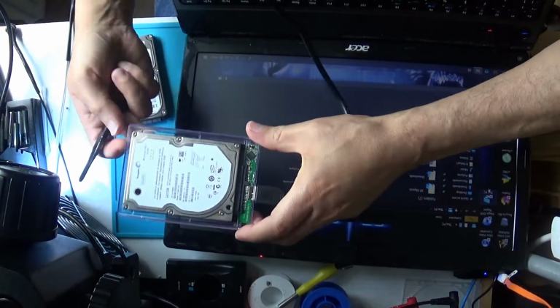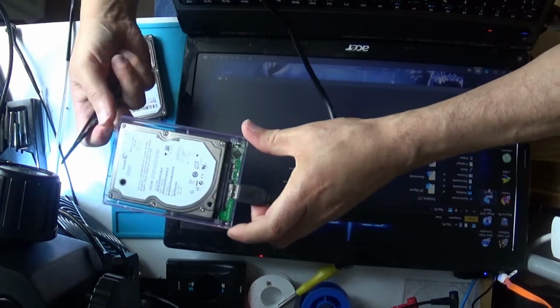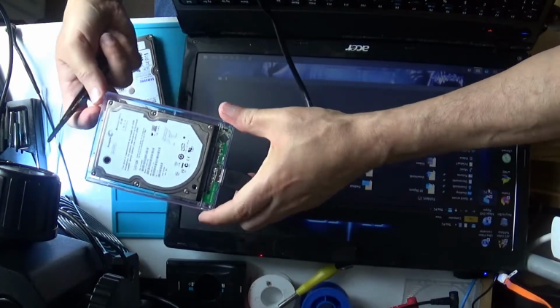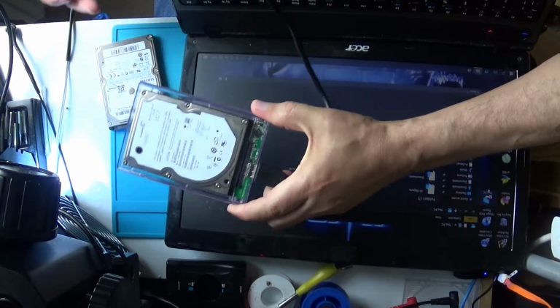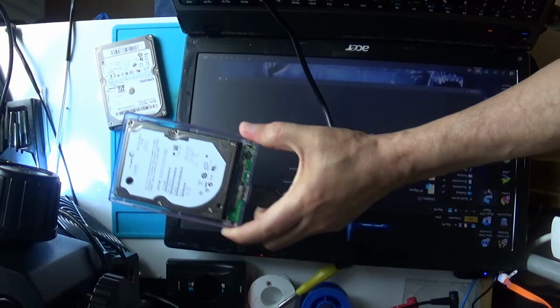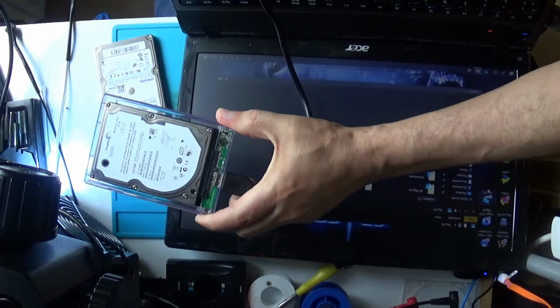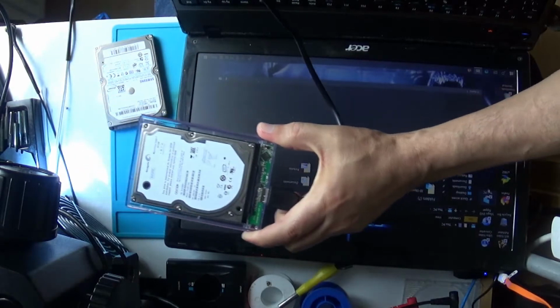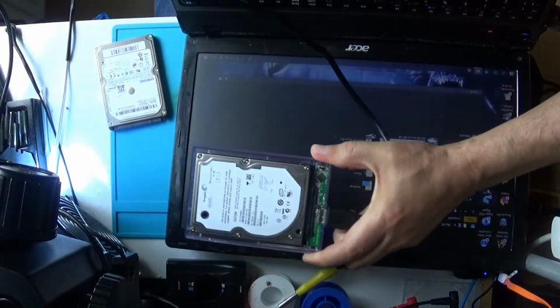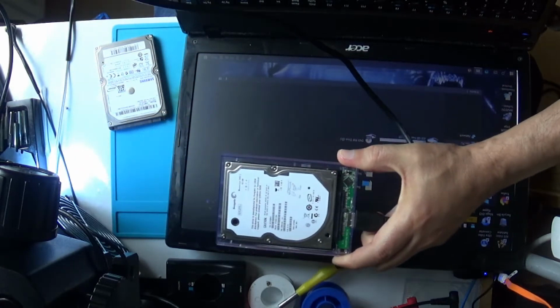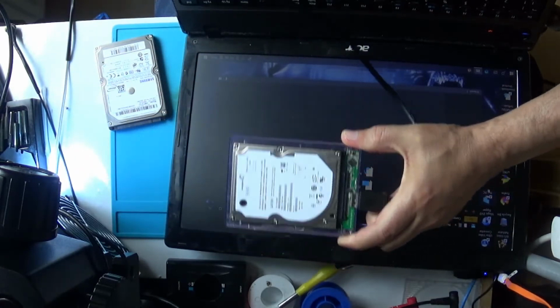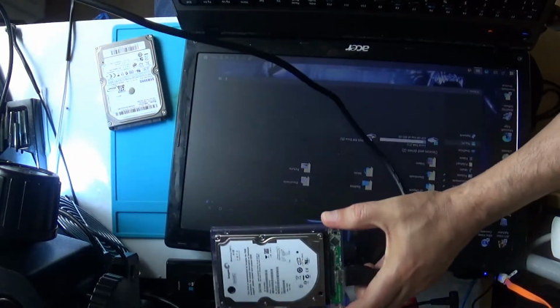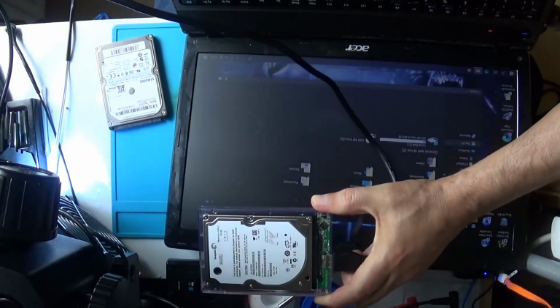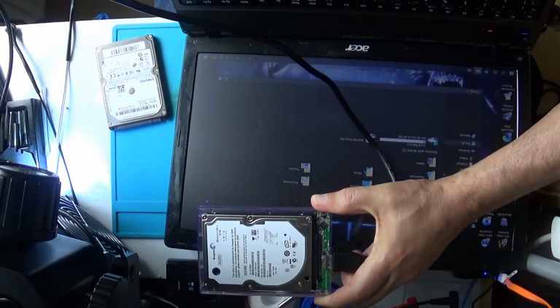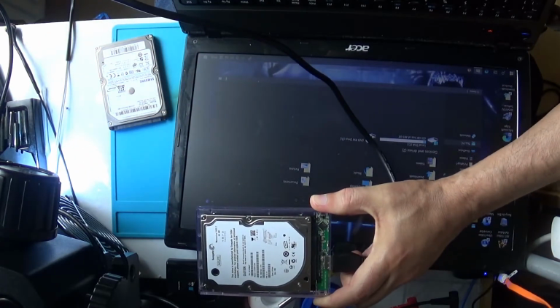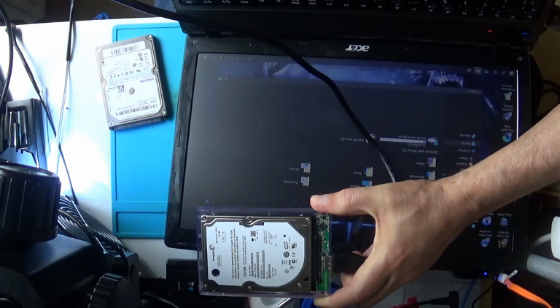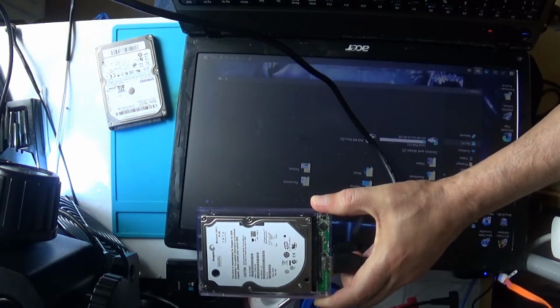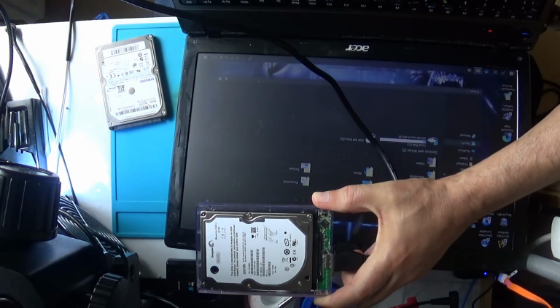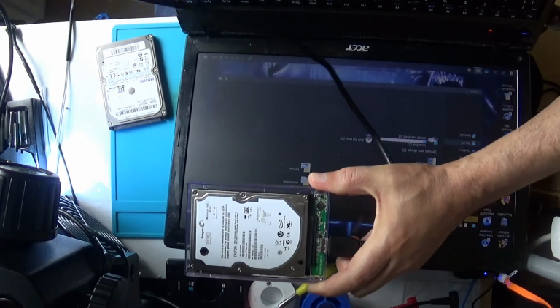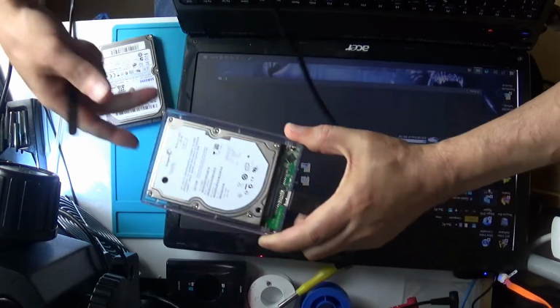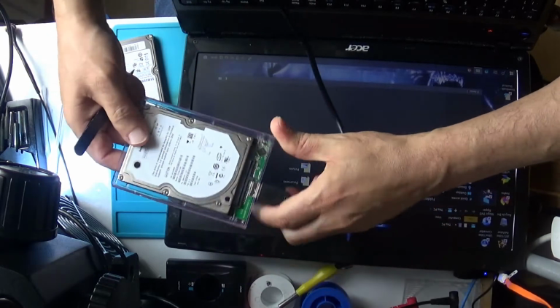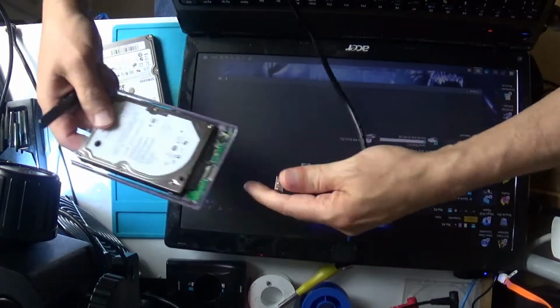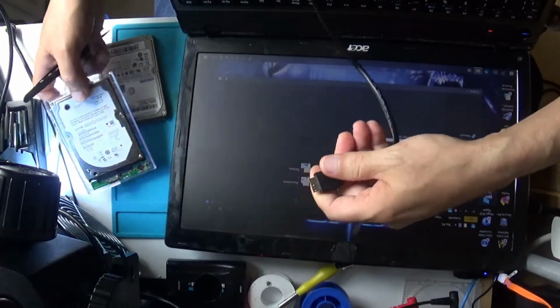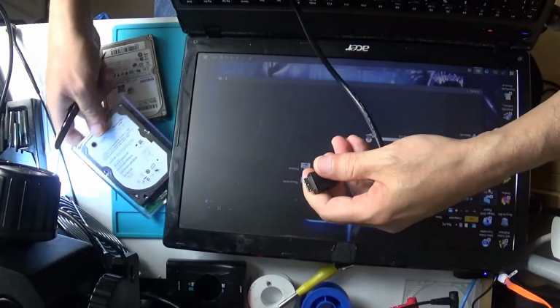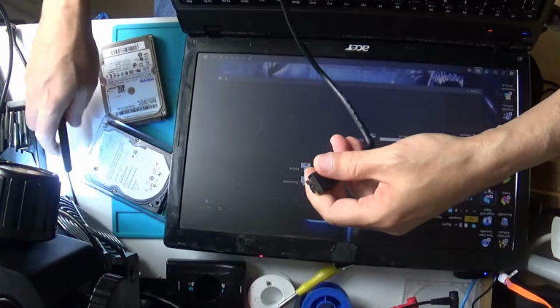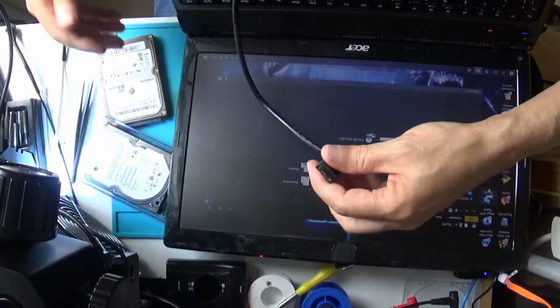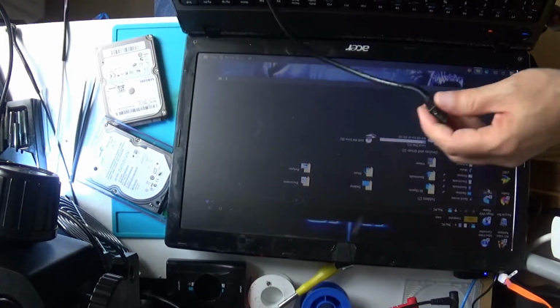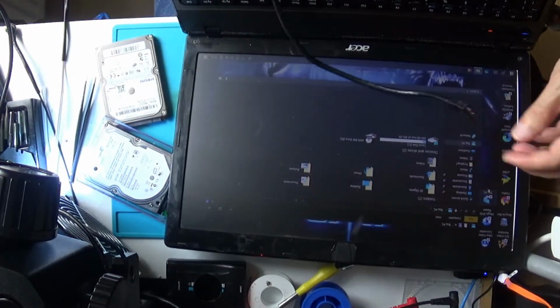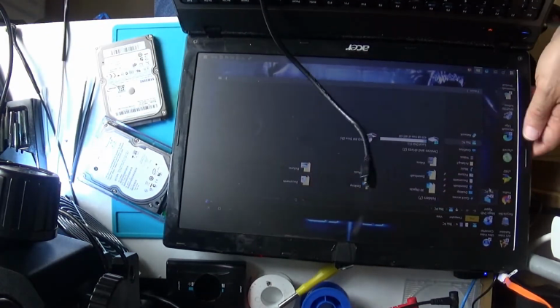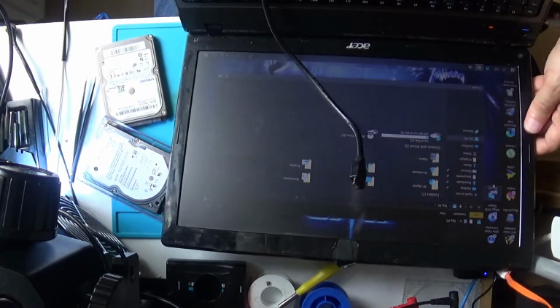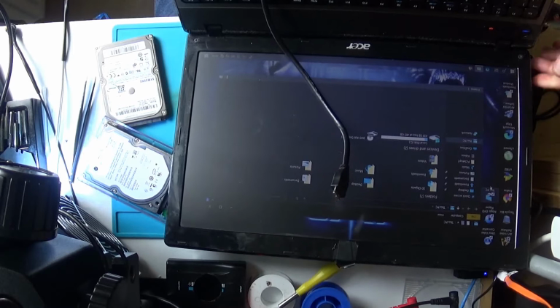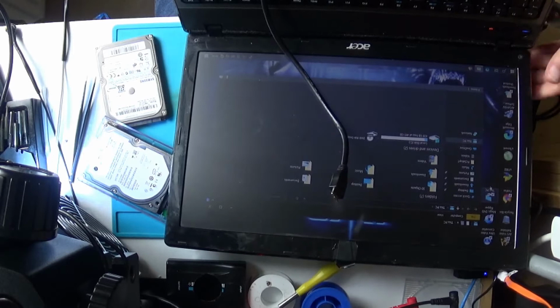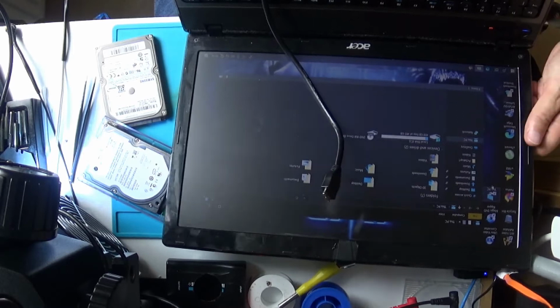So back to the broken one. Nothing. No light, no nothing. Let me try and fix it. Like I said, there's nothing special — I thought I'd like to try to make a video.